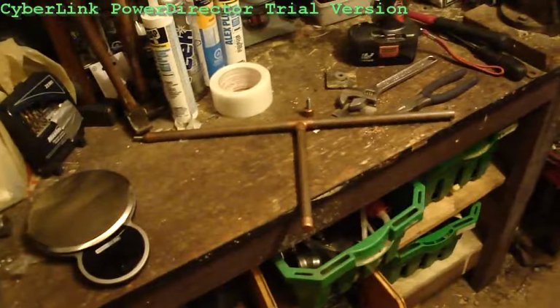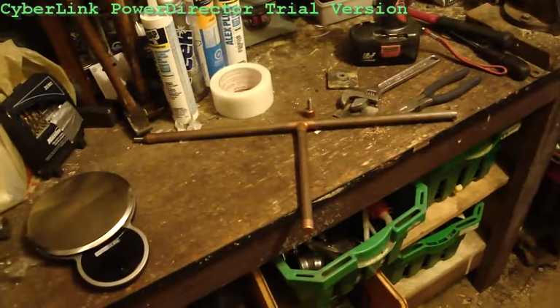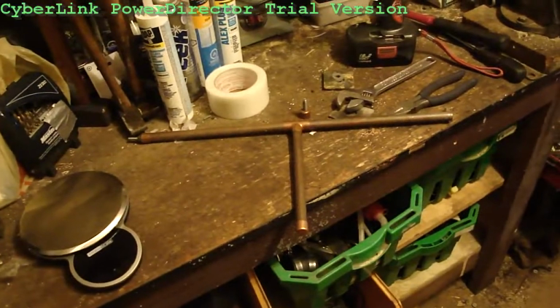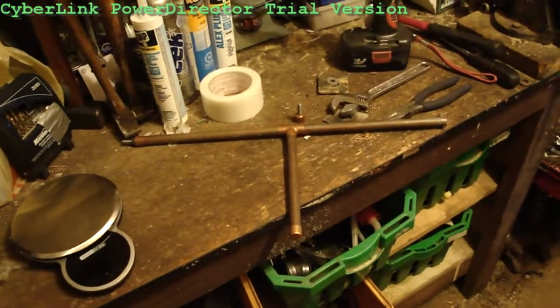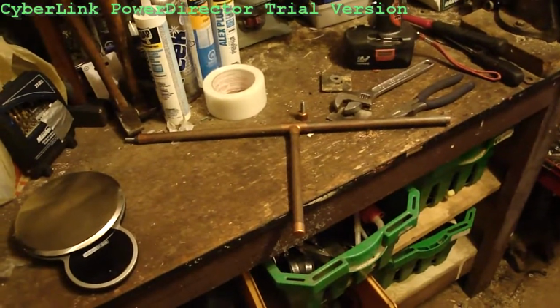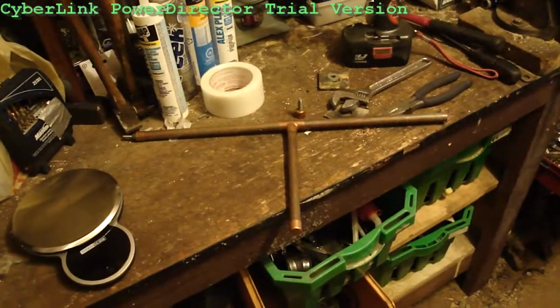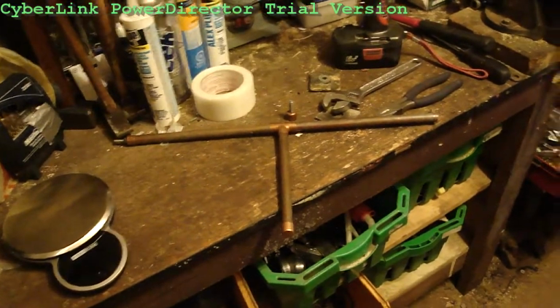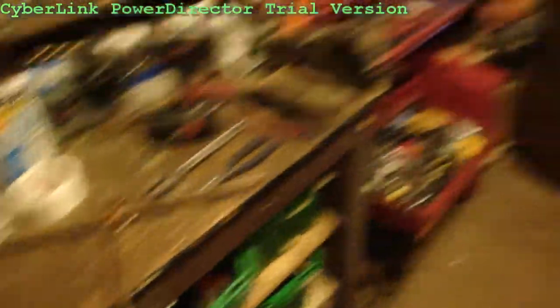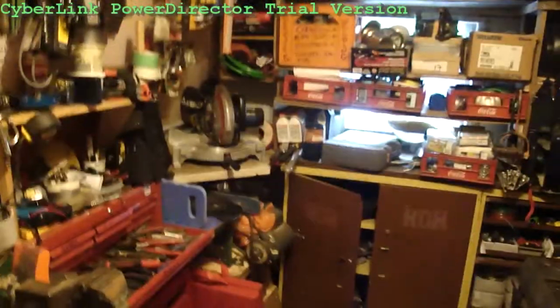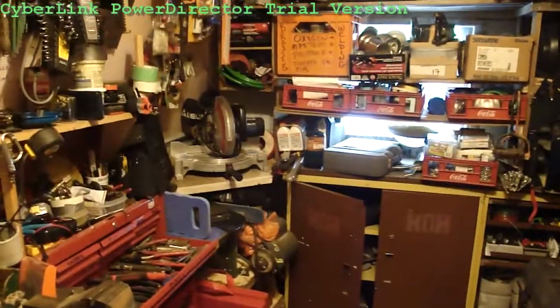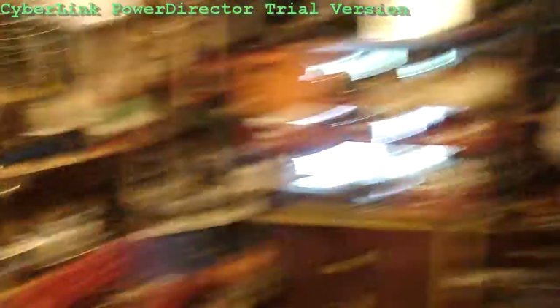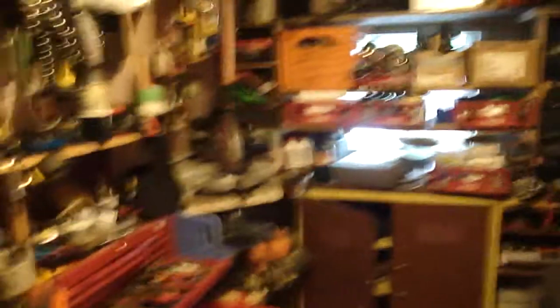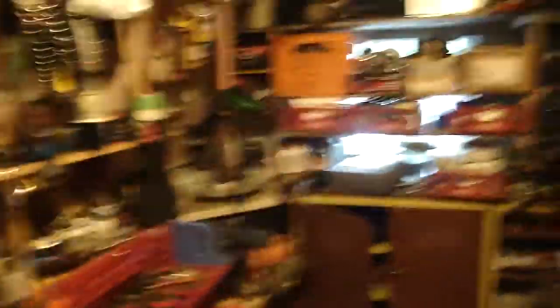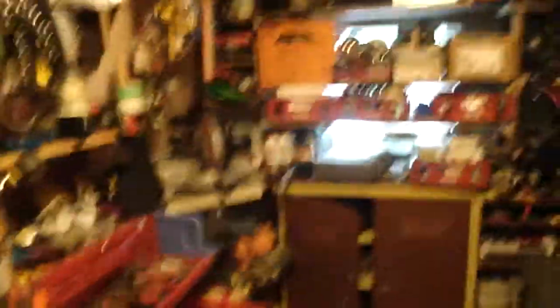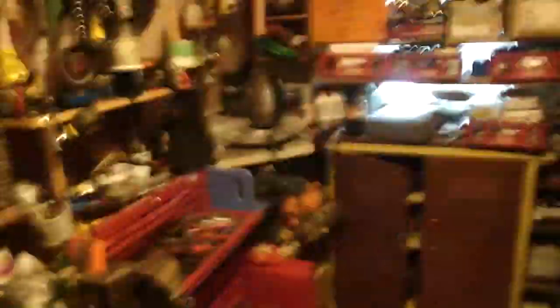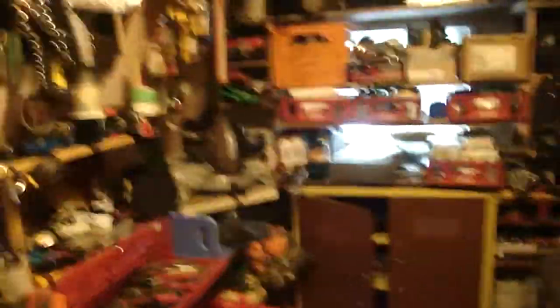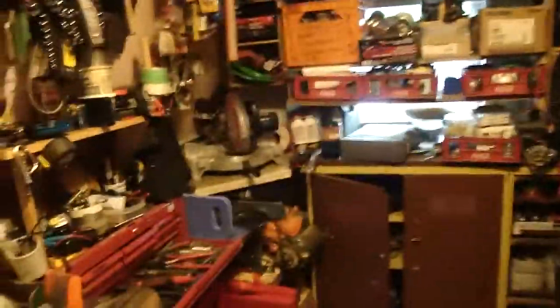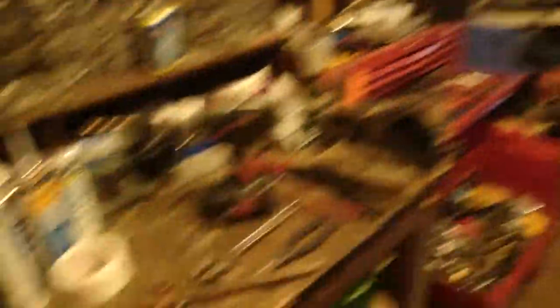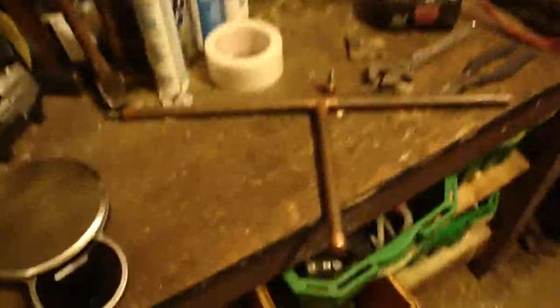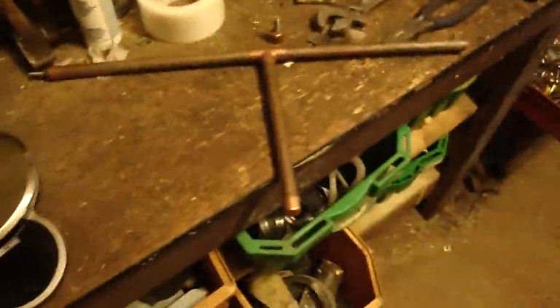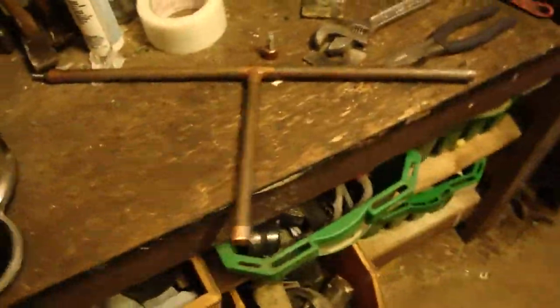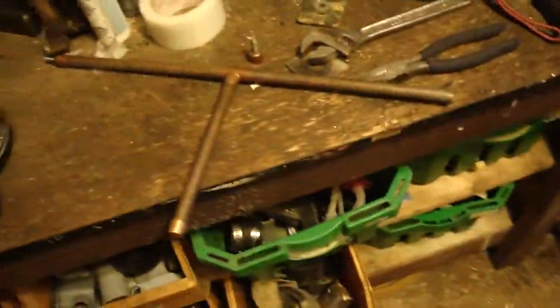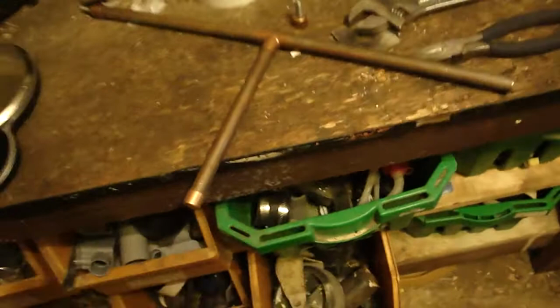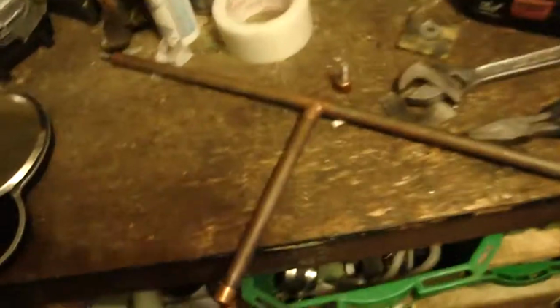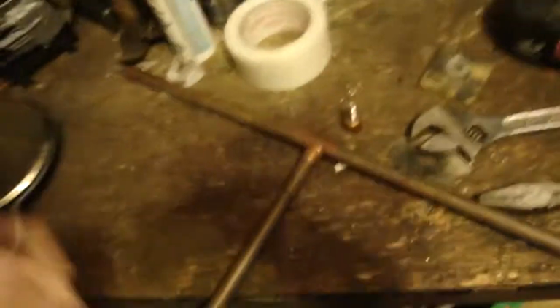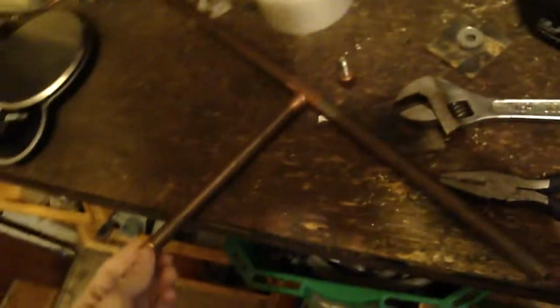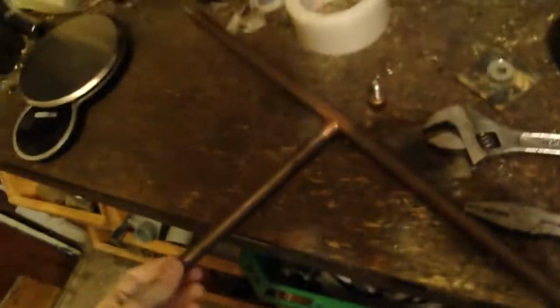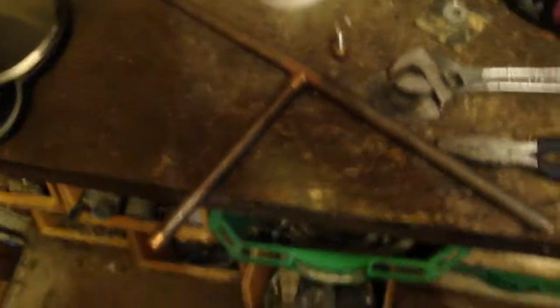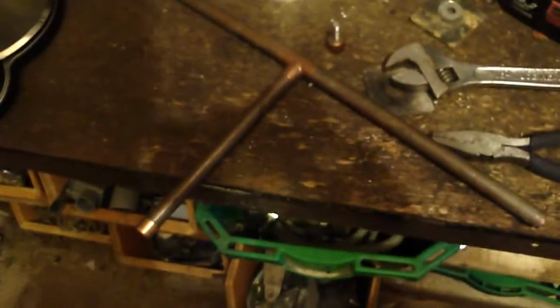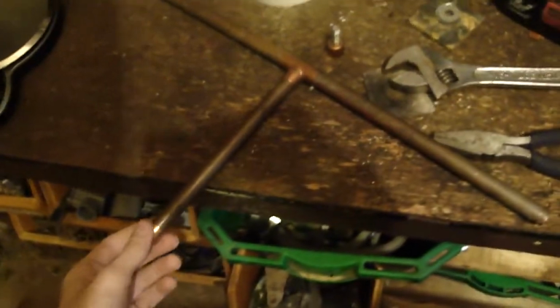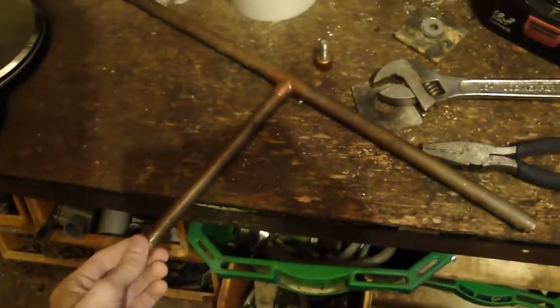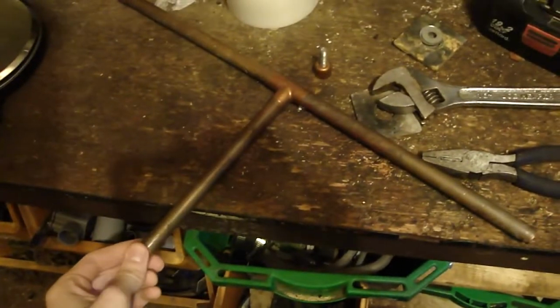So today I'm going to try to build a Steadicam, so you won't be able to see things like this happening anymore. I found some things around the internet and this here seemed to be the best working design that I could find.